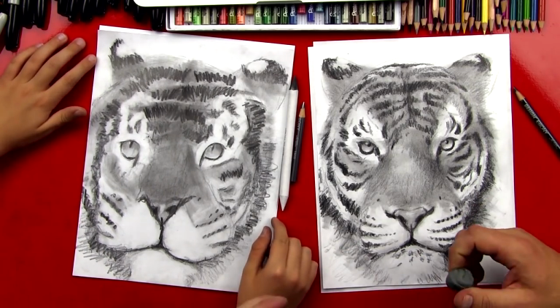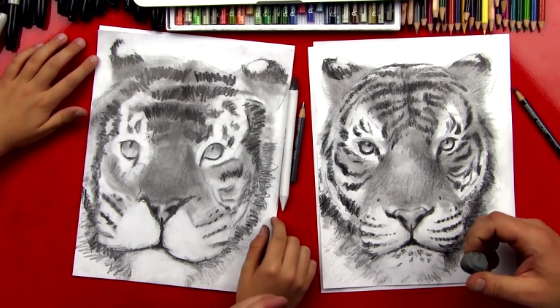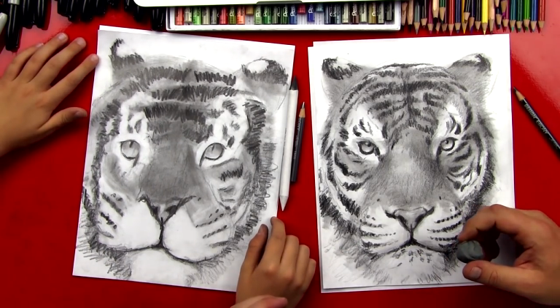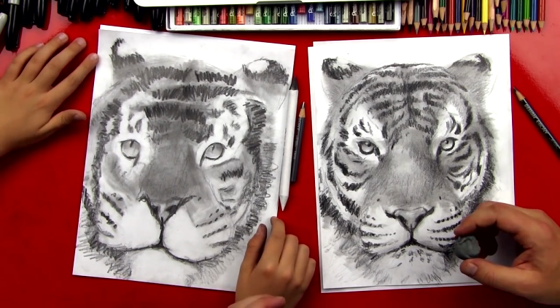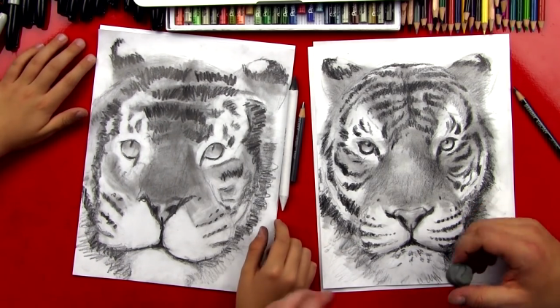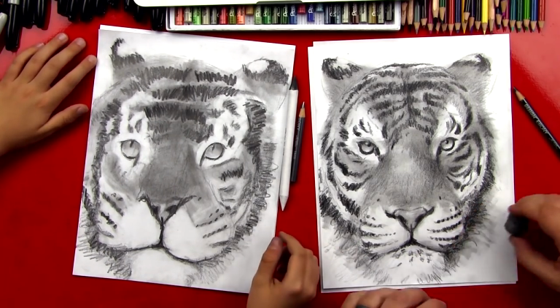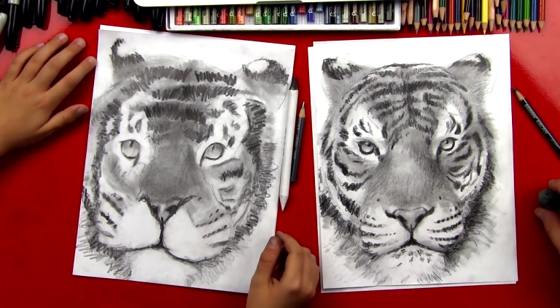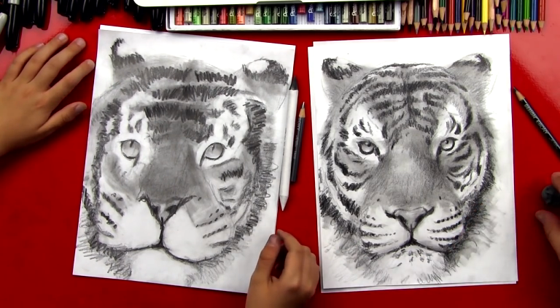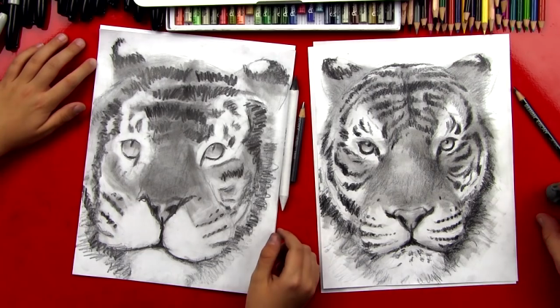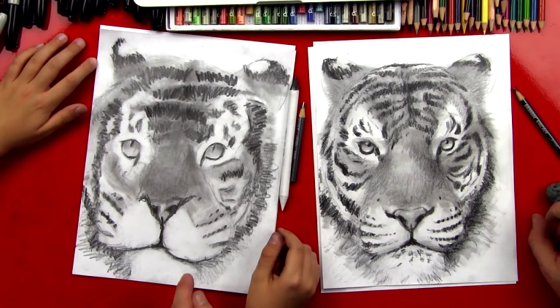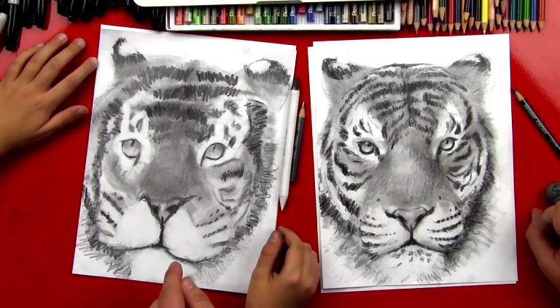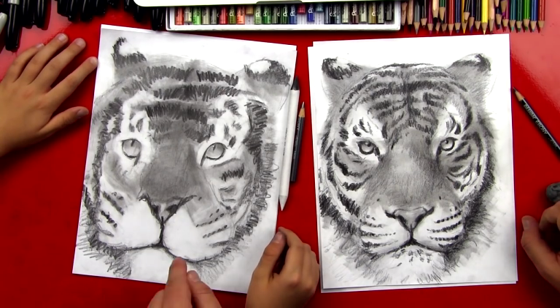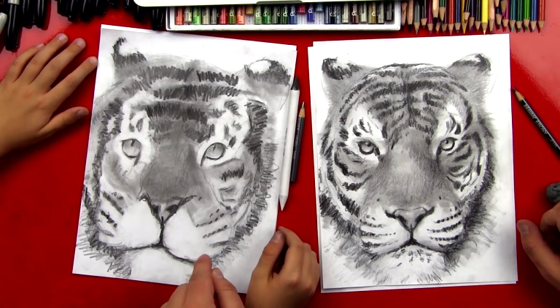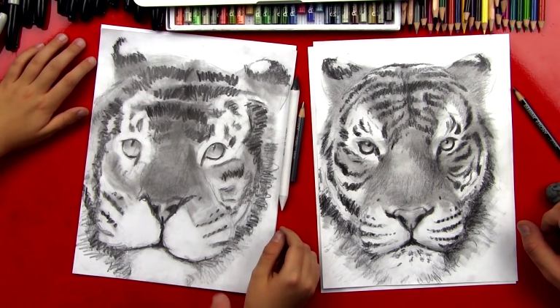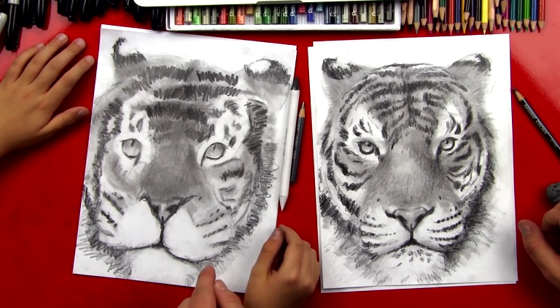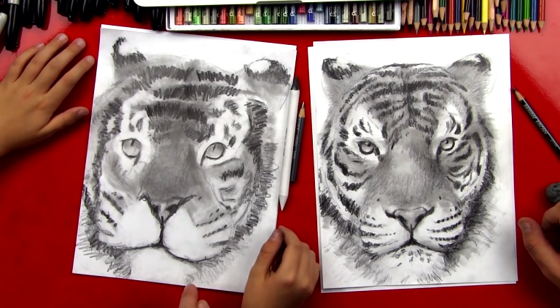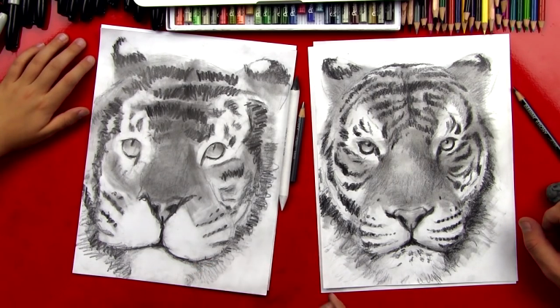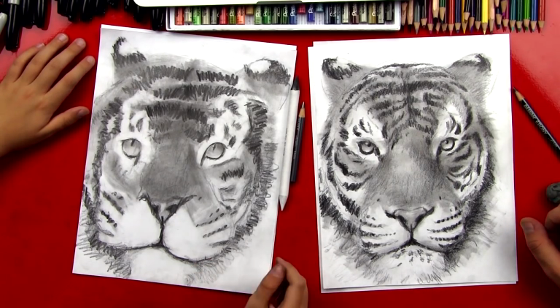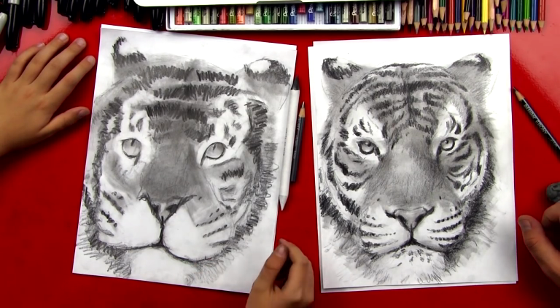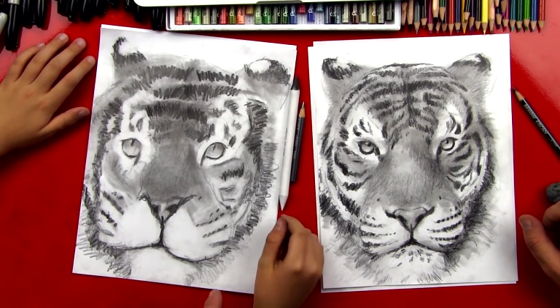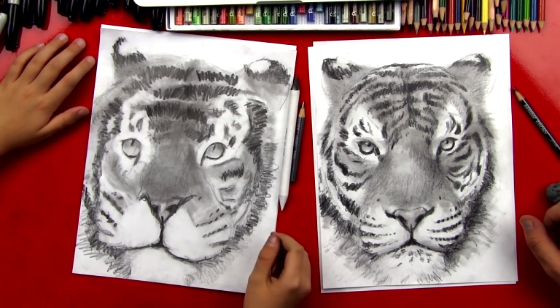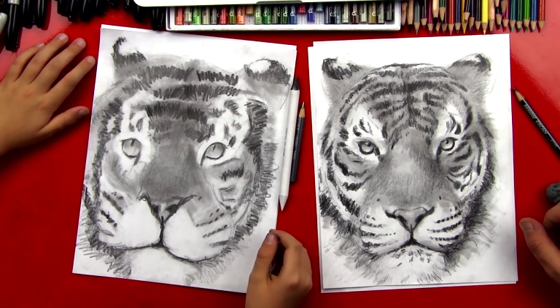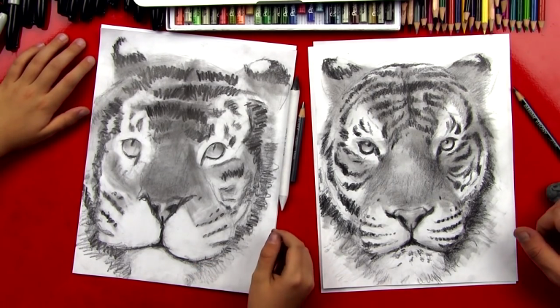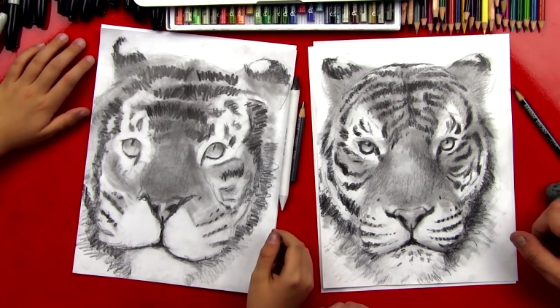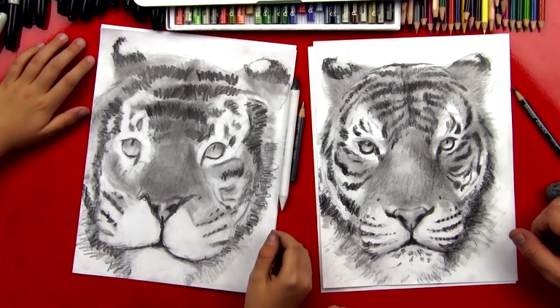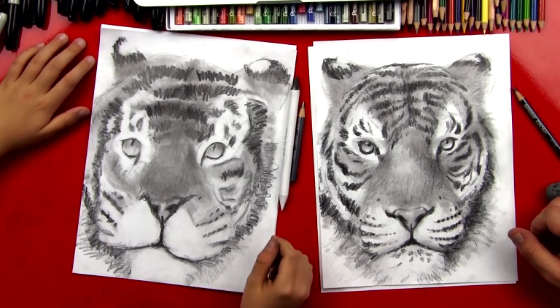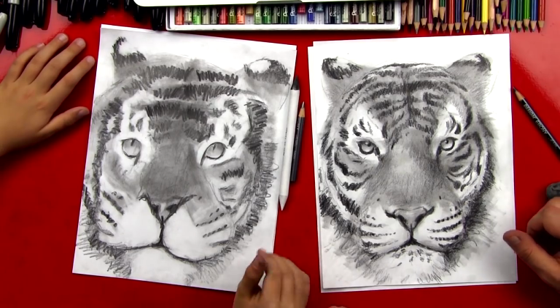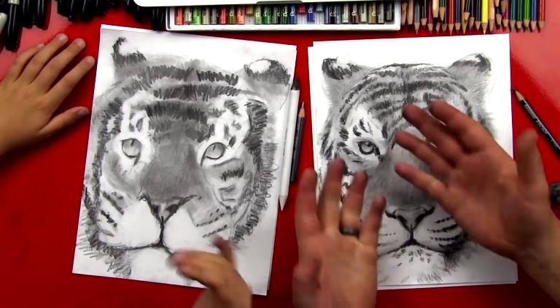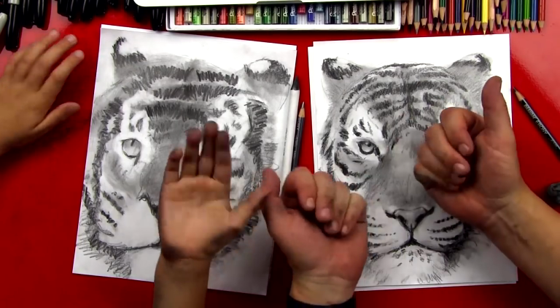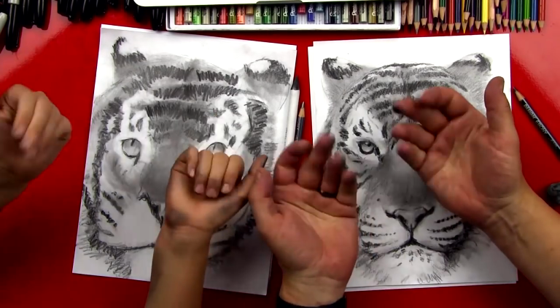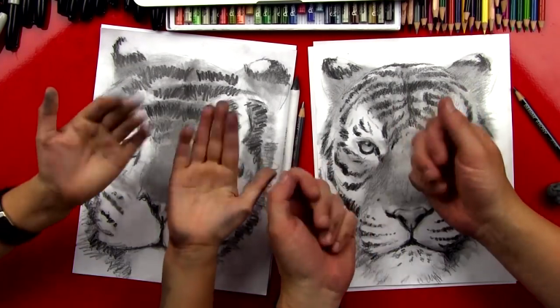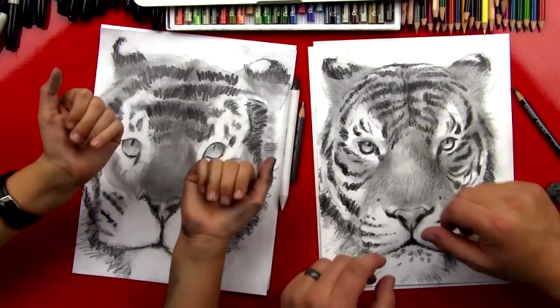Did you have fun? Your tiger looks super awesome. We need to take a cool picture of it. Should we say goodbye to our art friends? Bye, art friends! See you later, art friends!